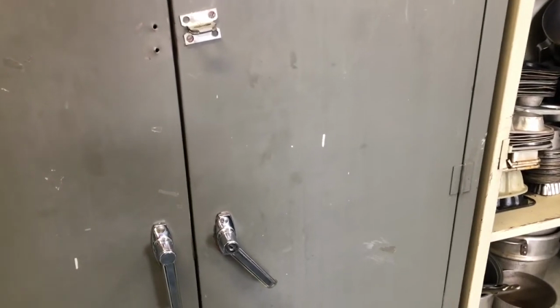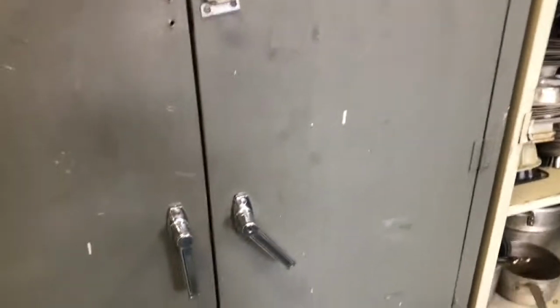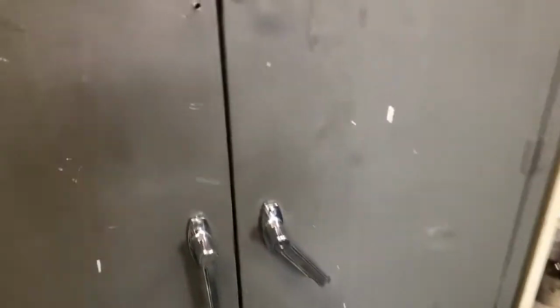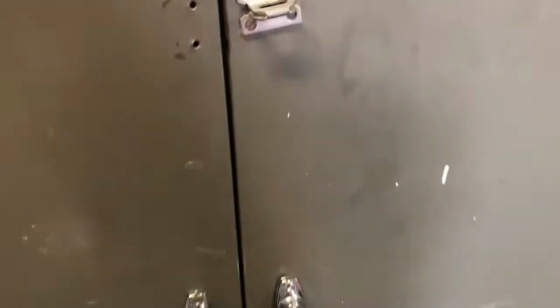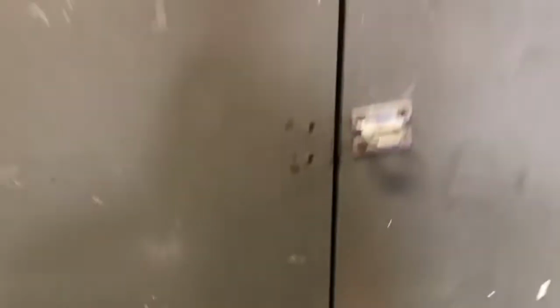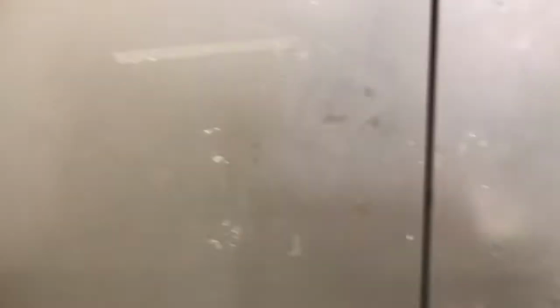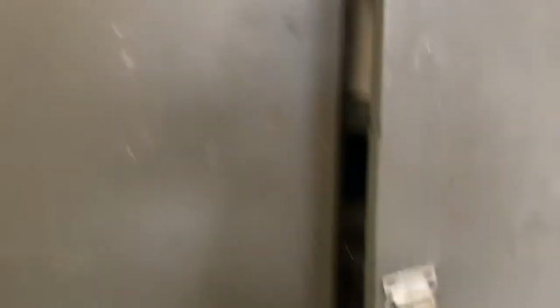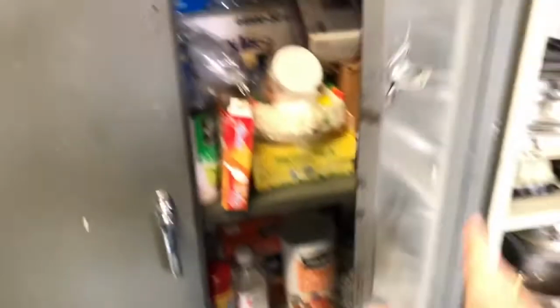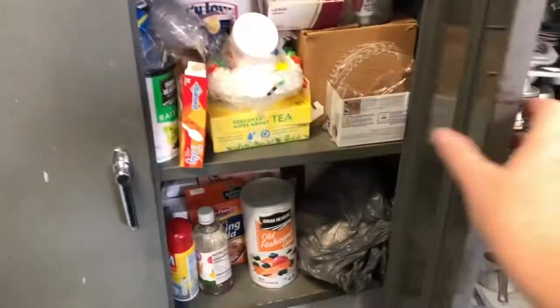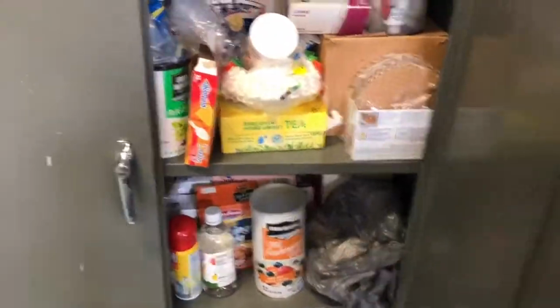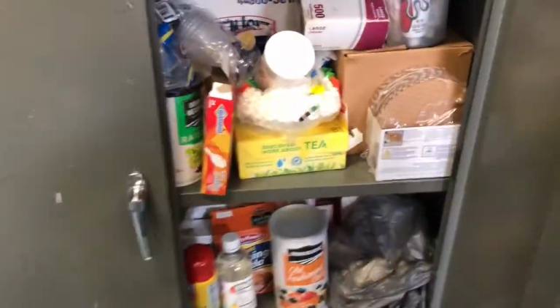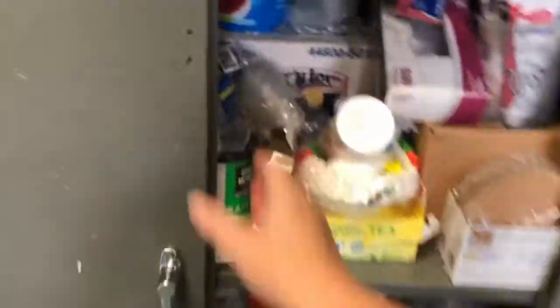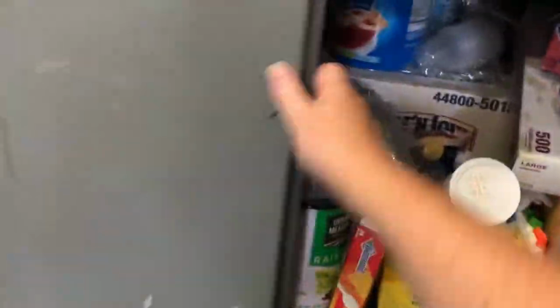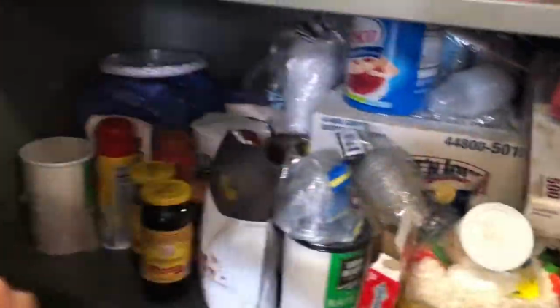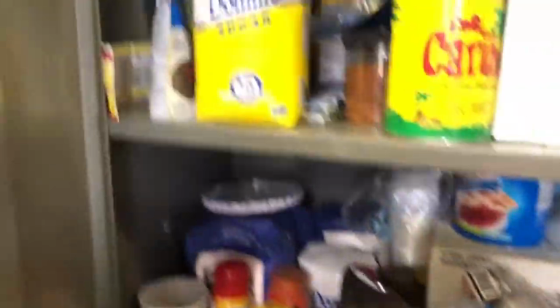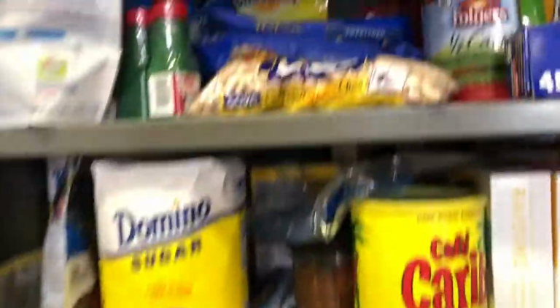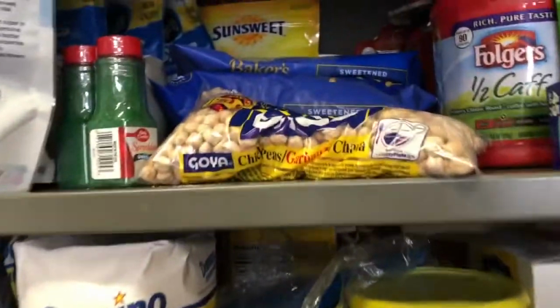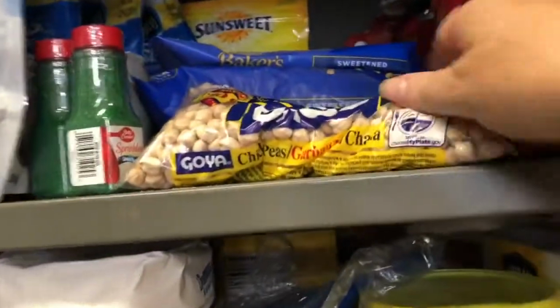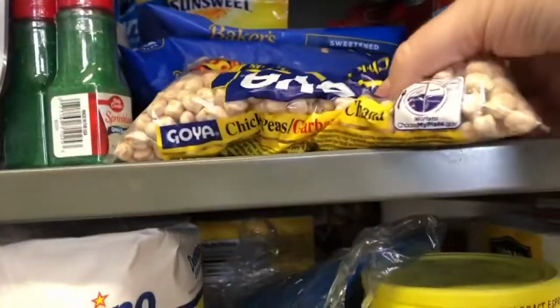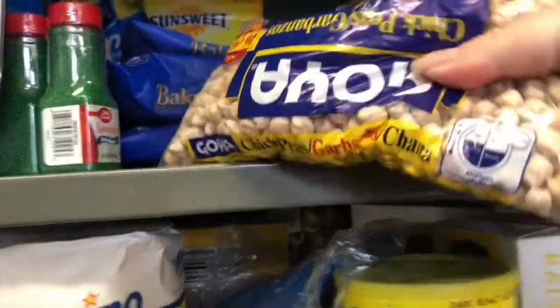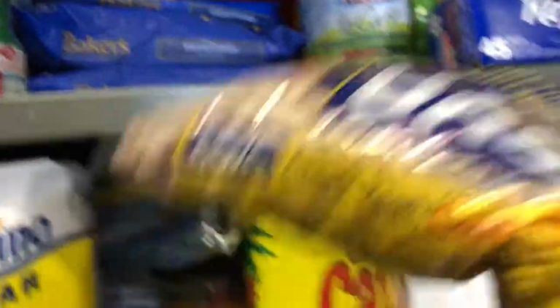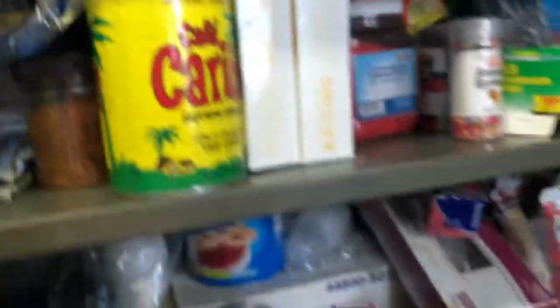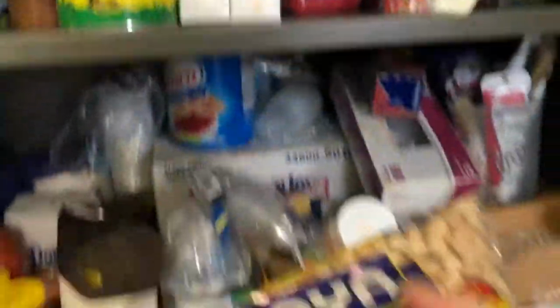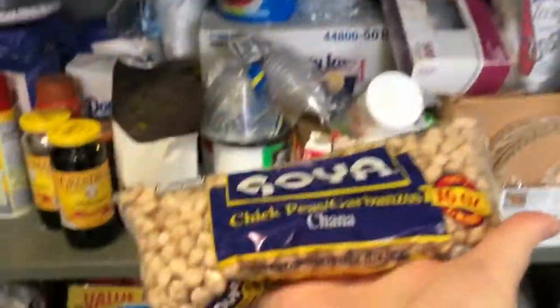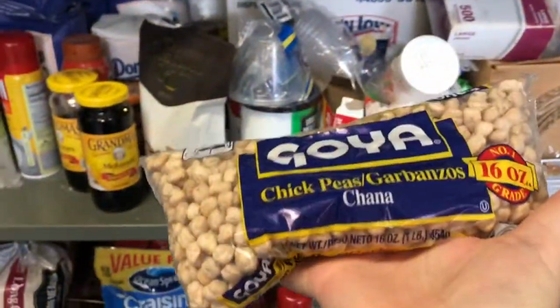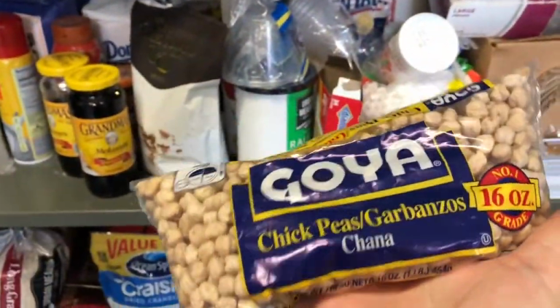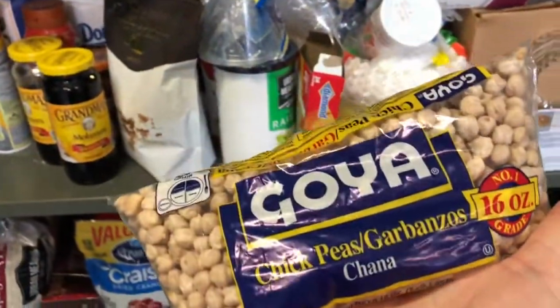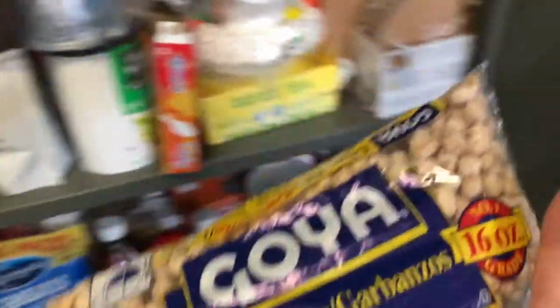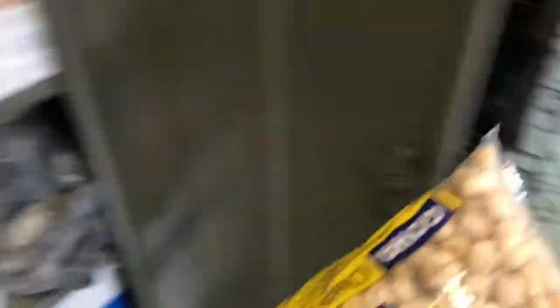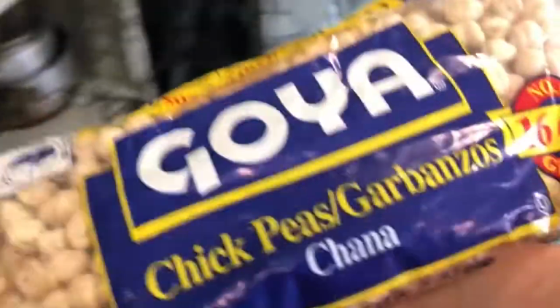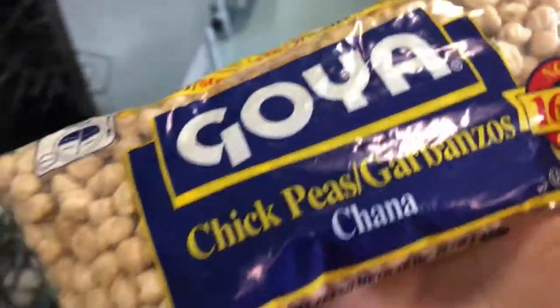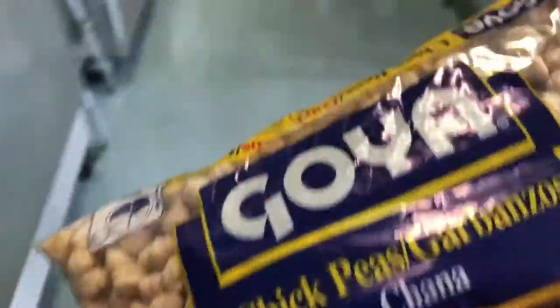Hi everybody, we're in the kitchen. I'm going into our dry goods cabinet to find some chickpeas — also called garbanzo beans. We're going to make hummus.